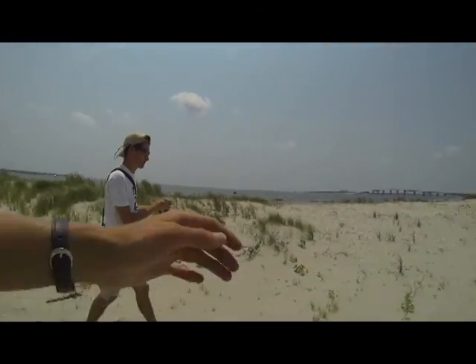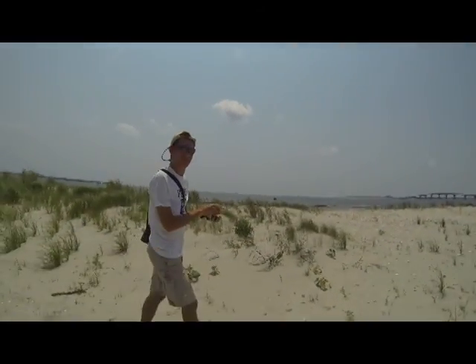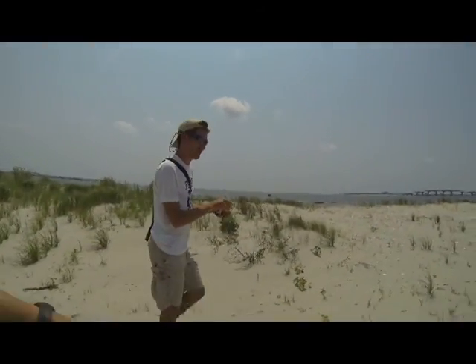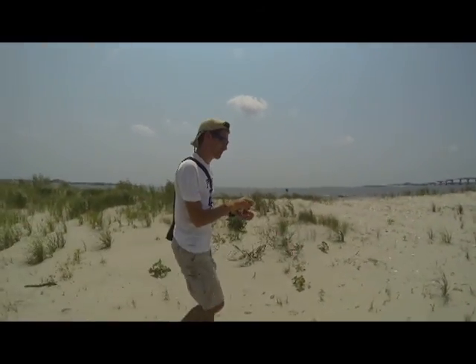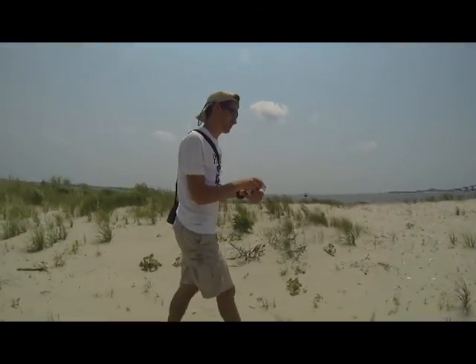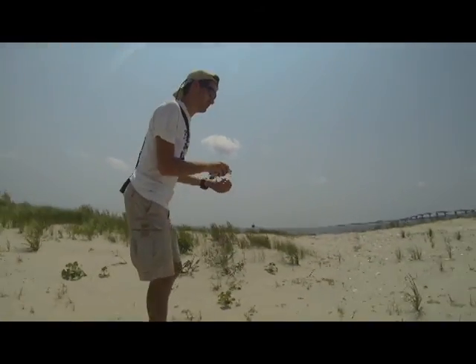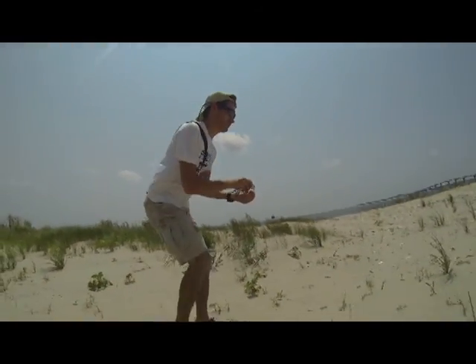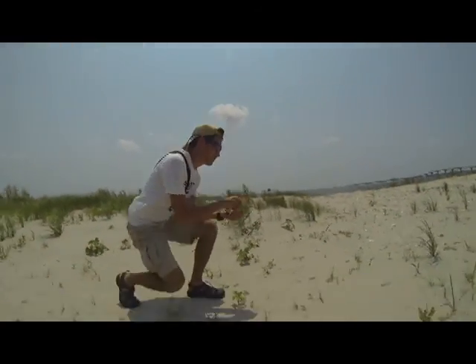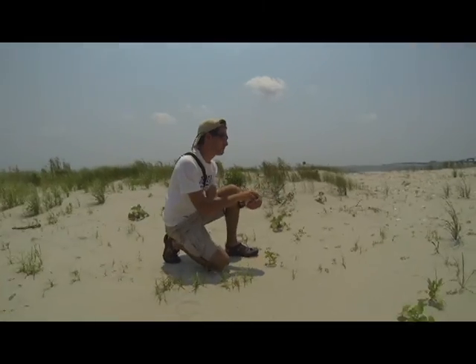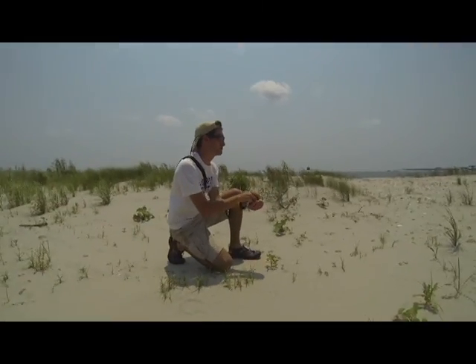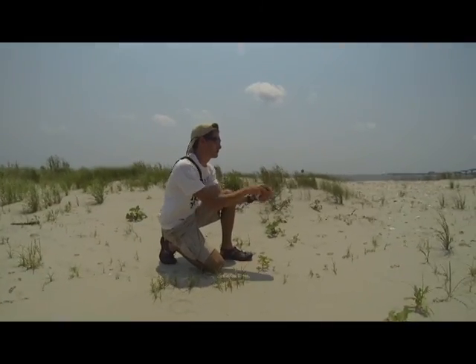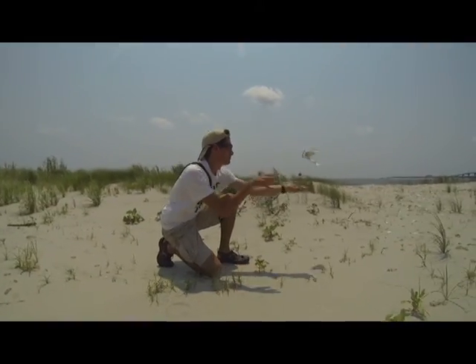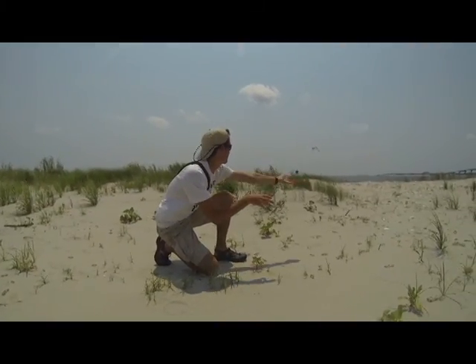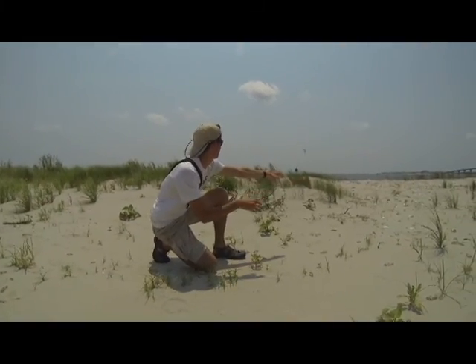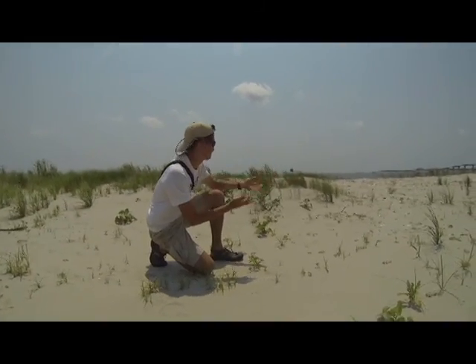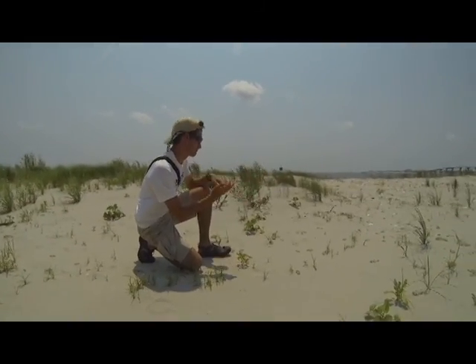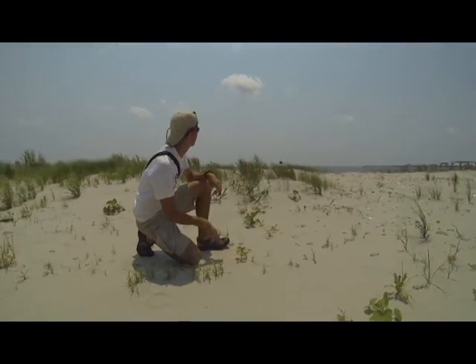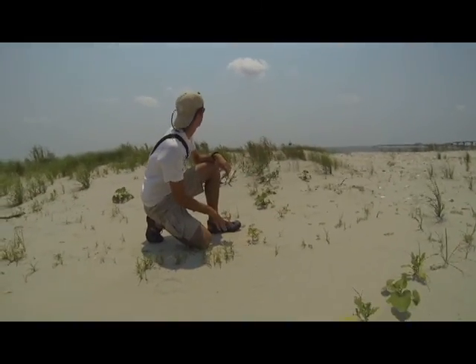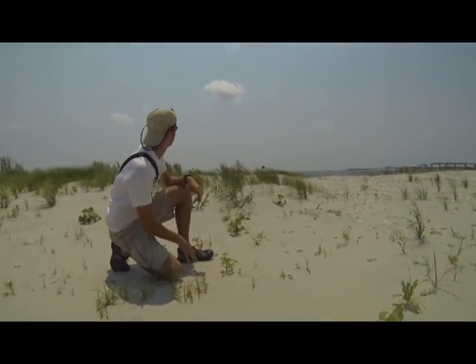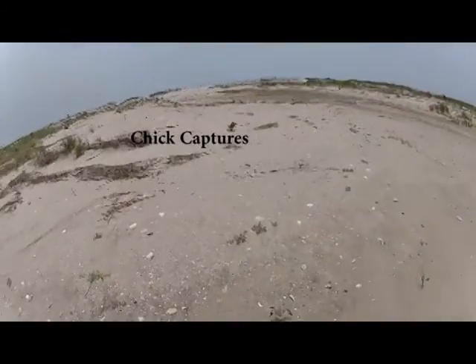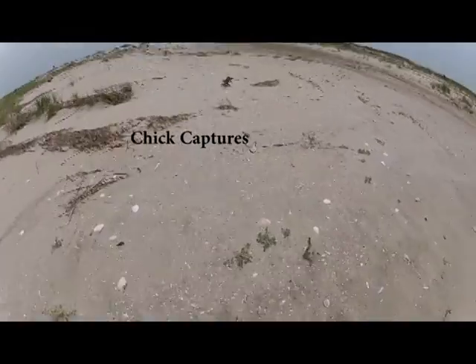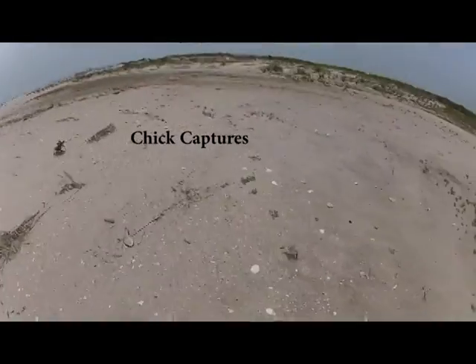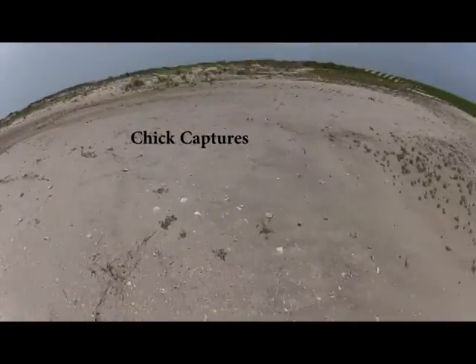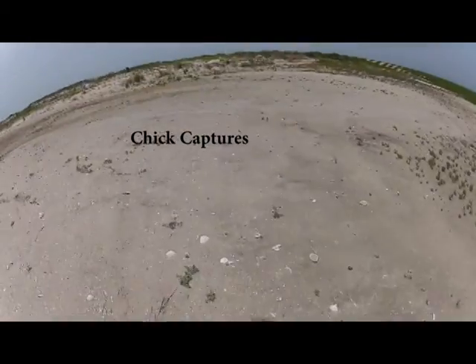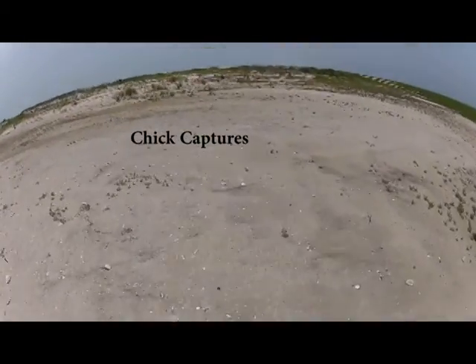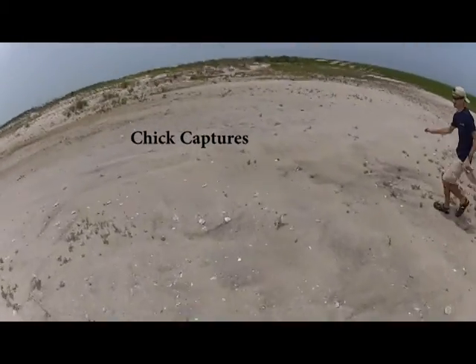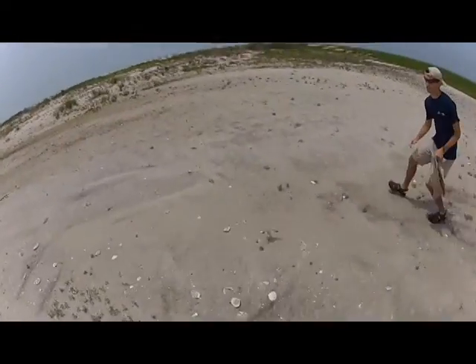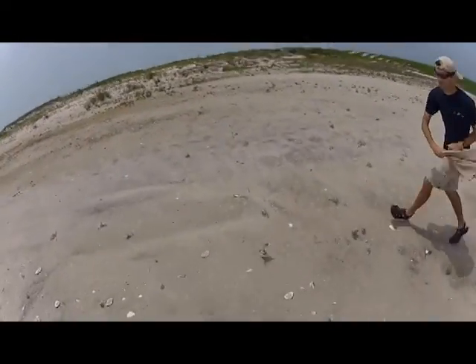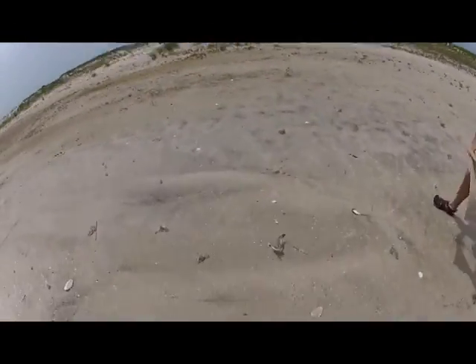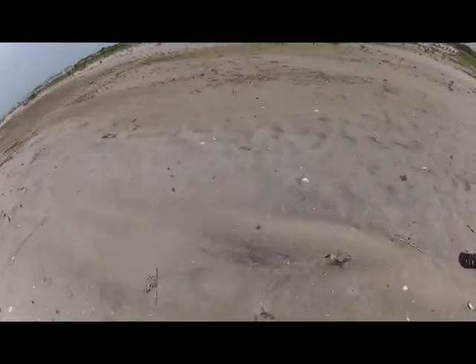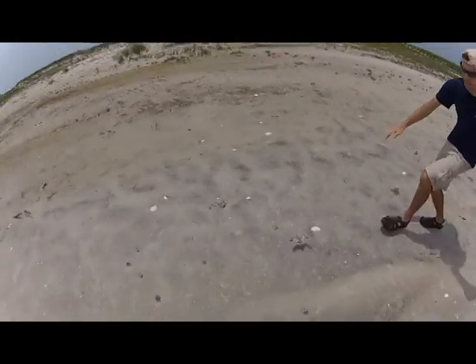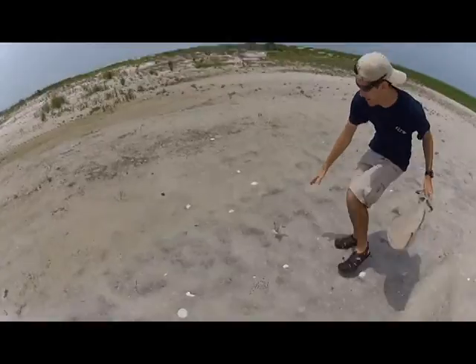Once we are done processing her, we release her back to attend her nest. We also want to understand the survival of the chicks, so we catch and band them as well.